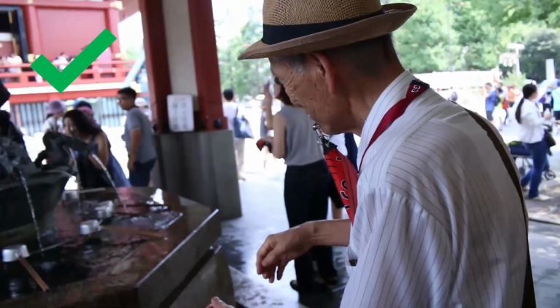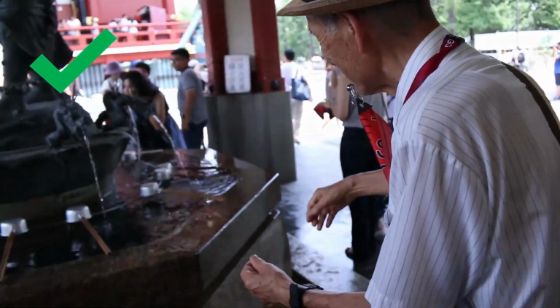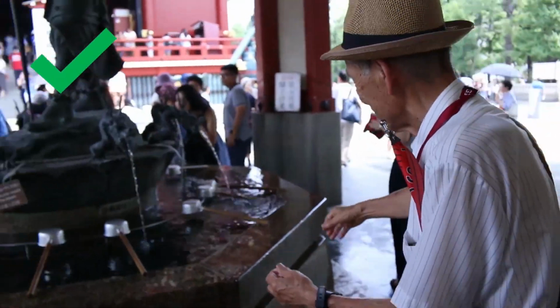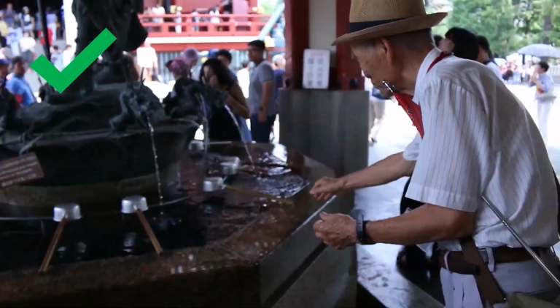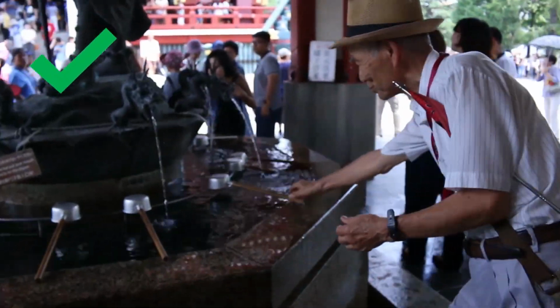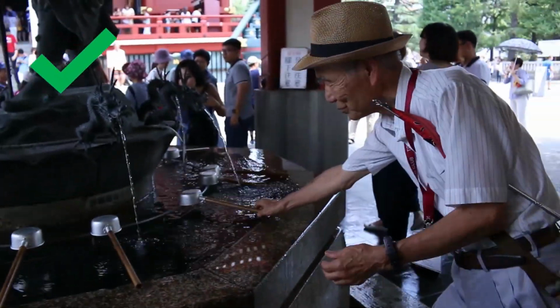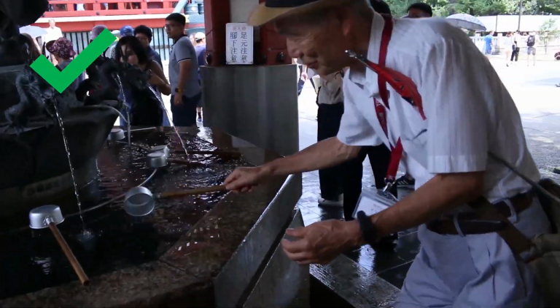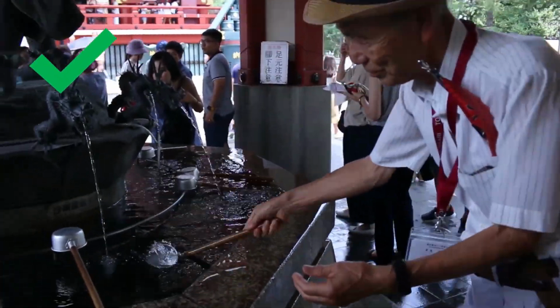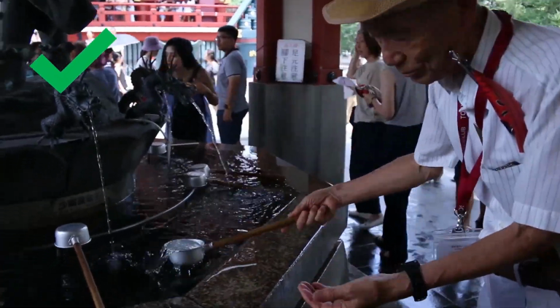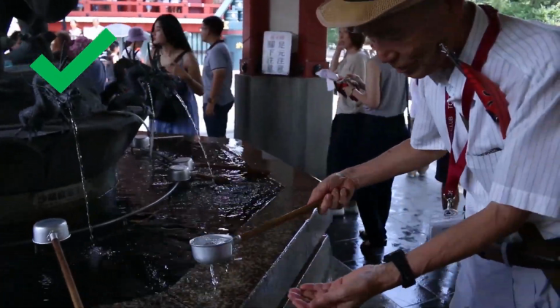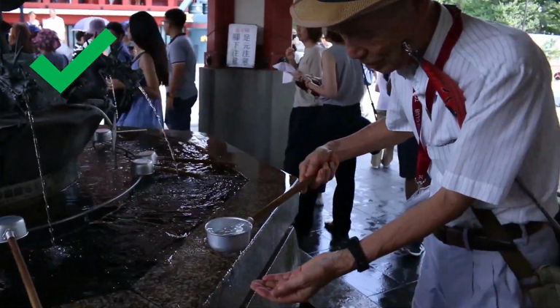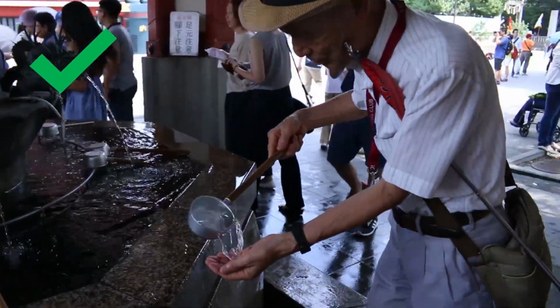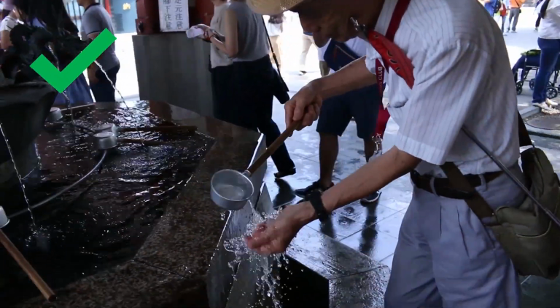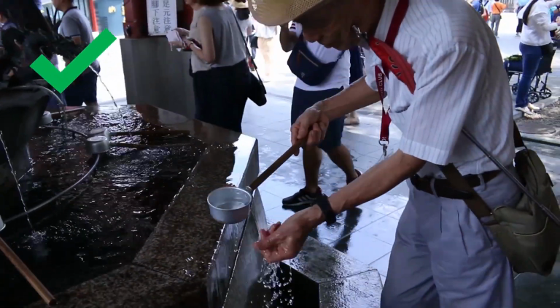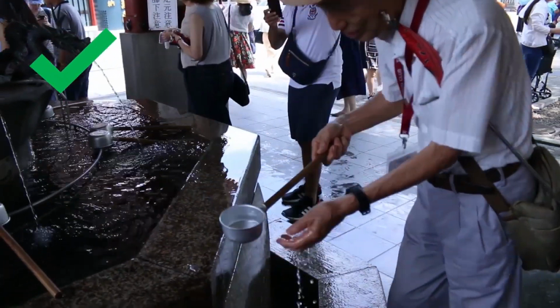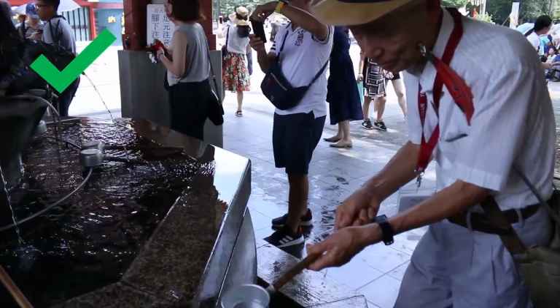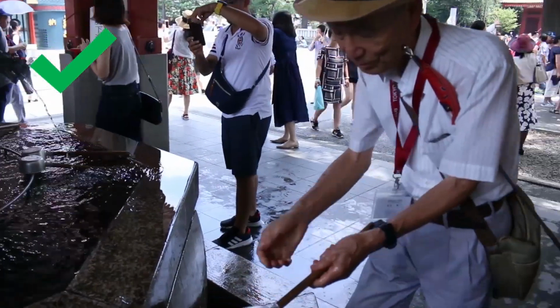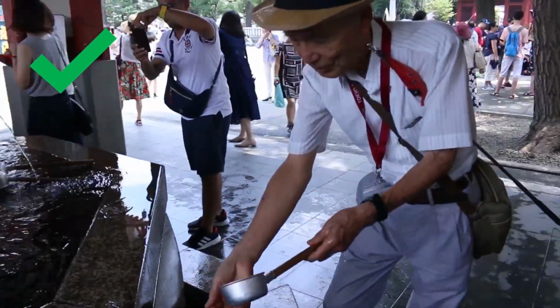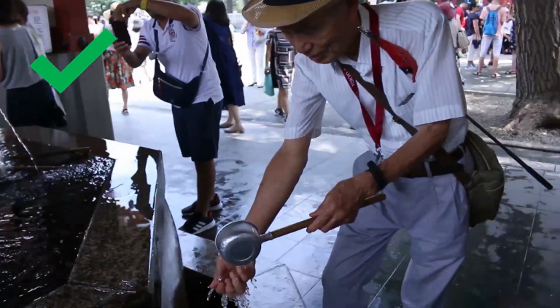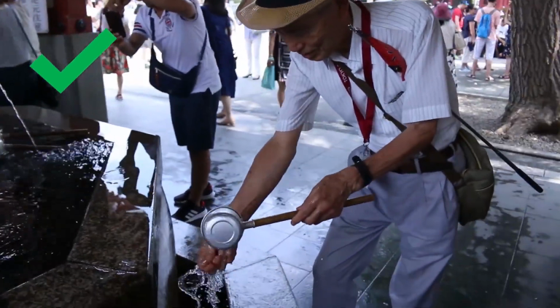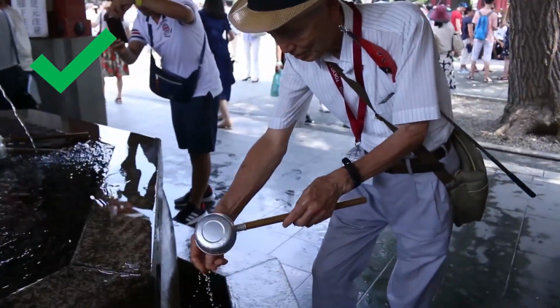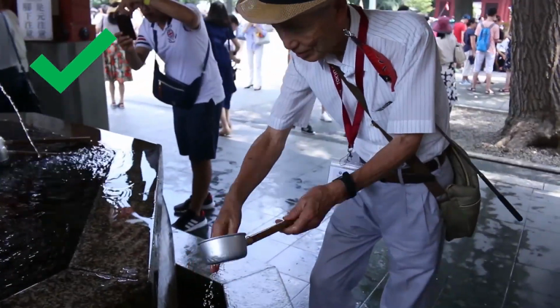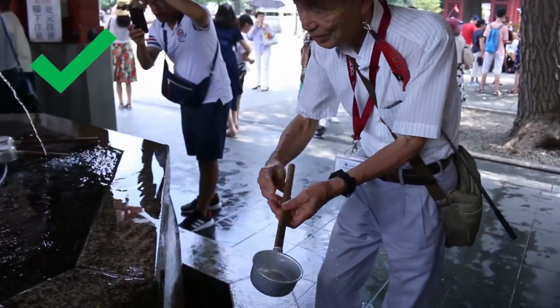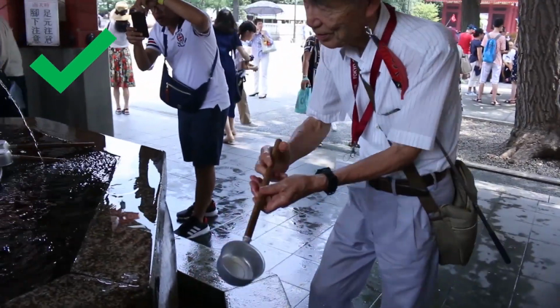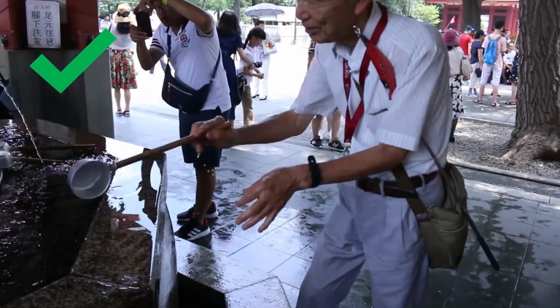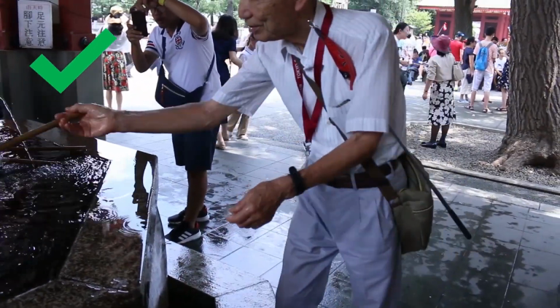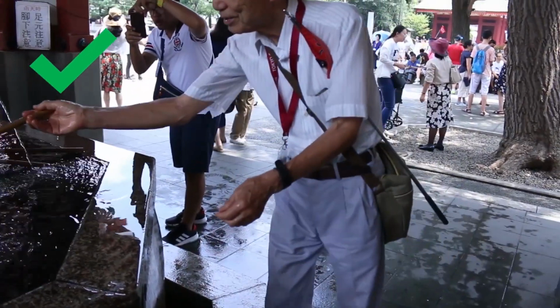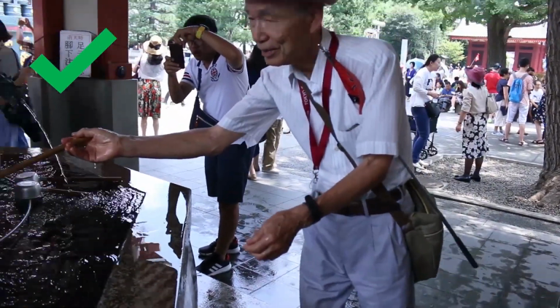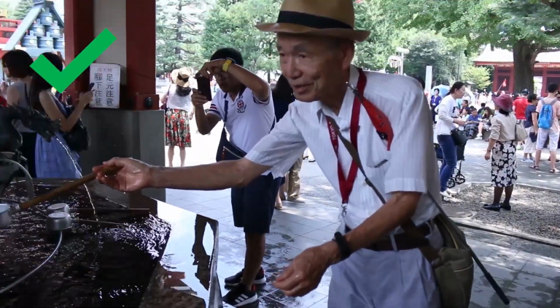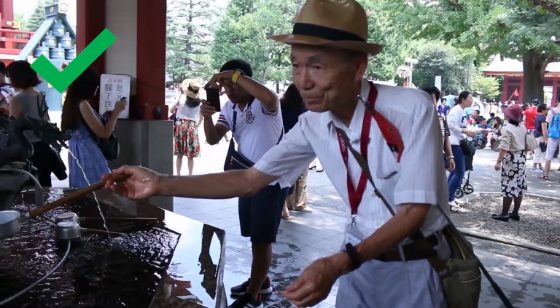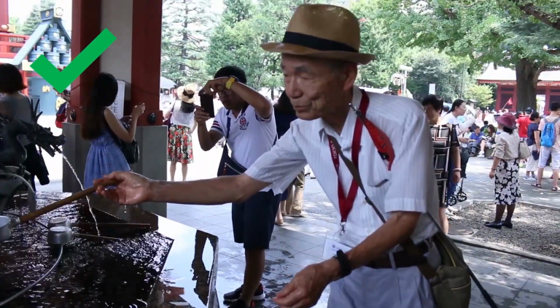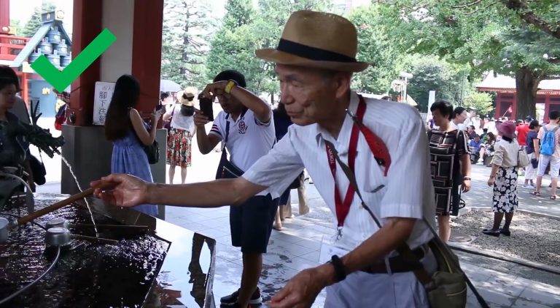First, pick up the ladle with your right hand and pour water over your left hand. Switch the ladle and pour water over your right hand. Switch hands again and pour a little water into your cupped hand.